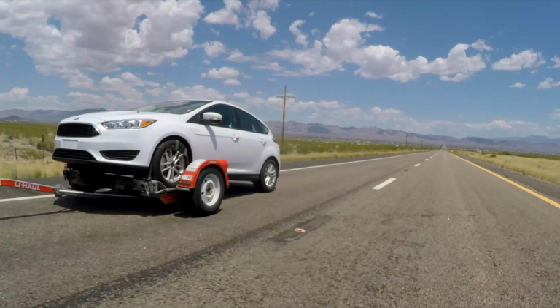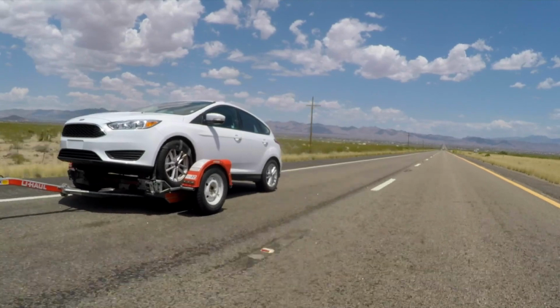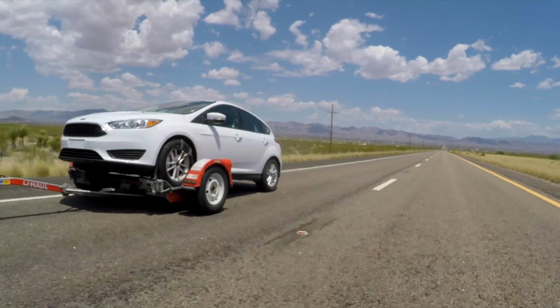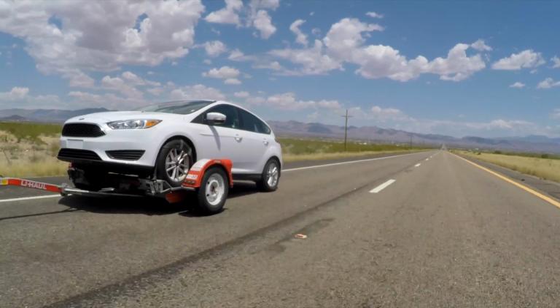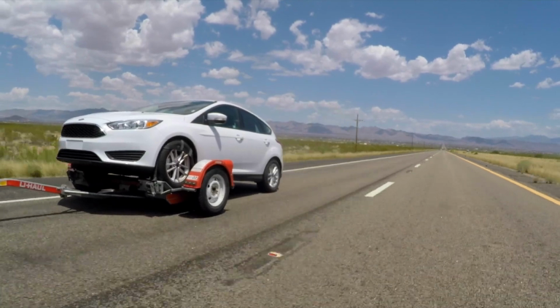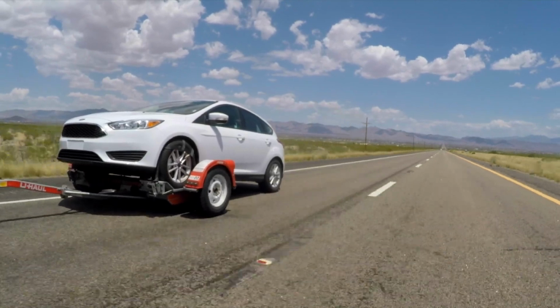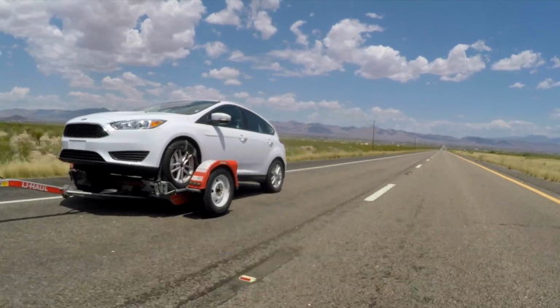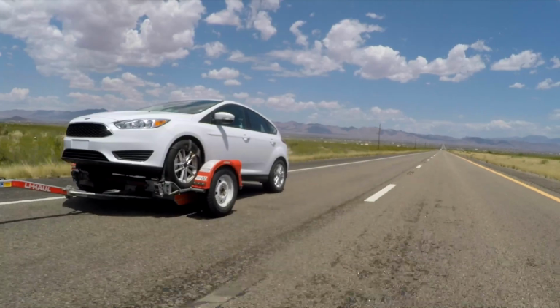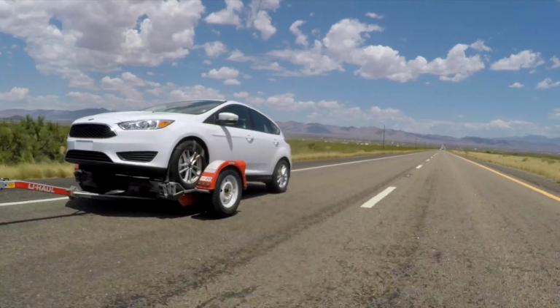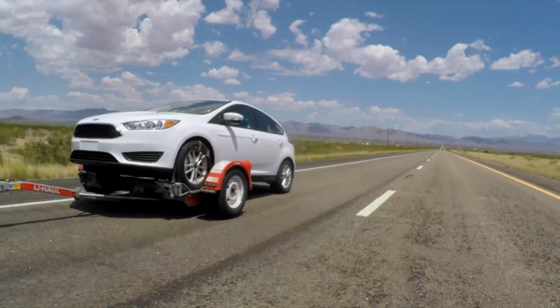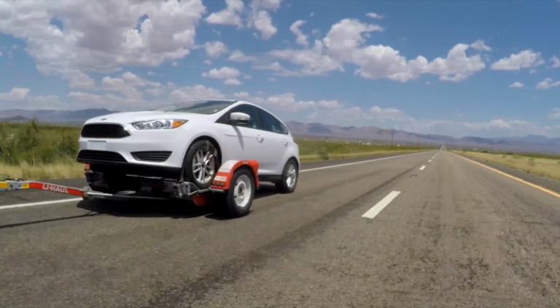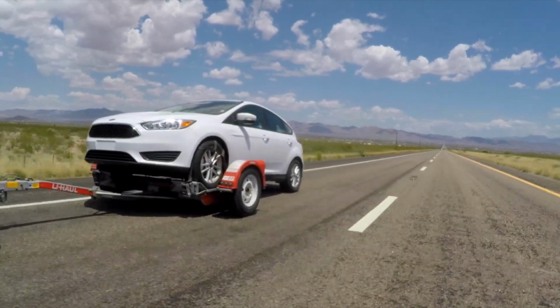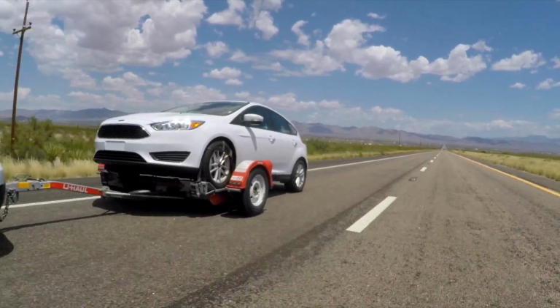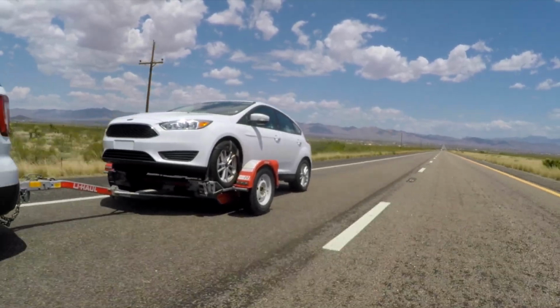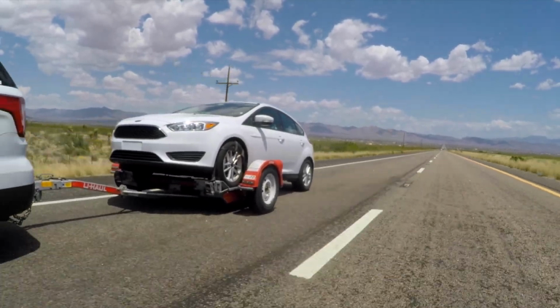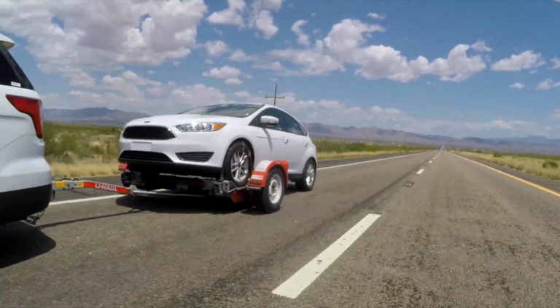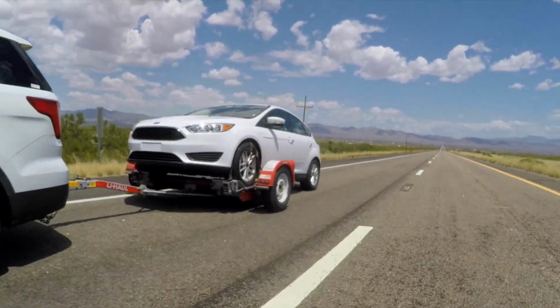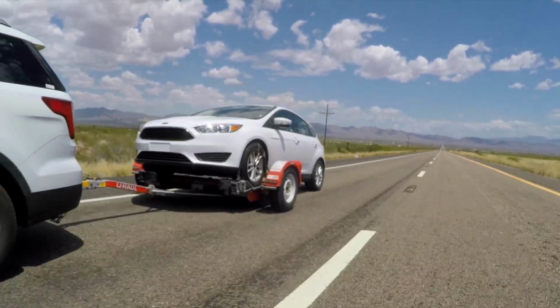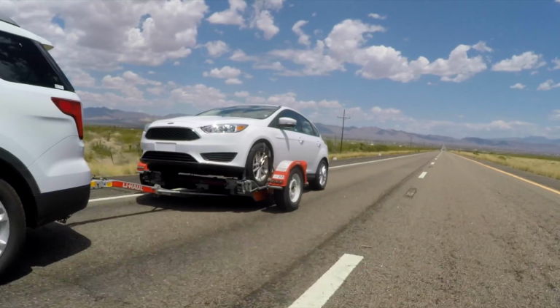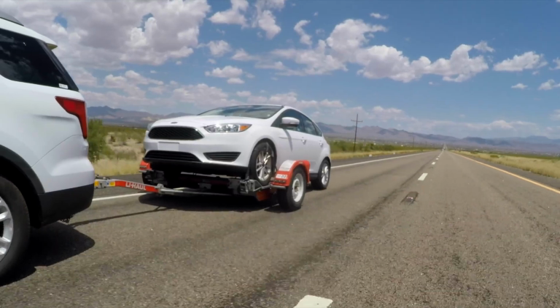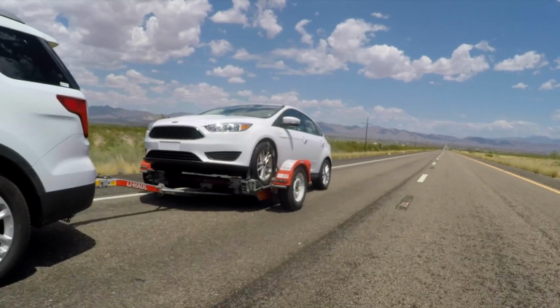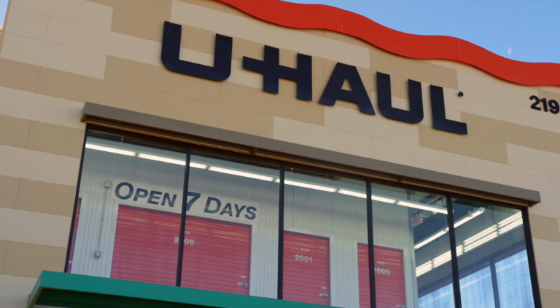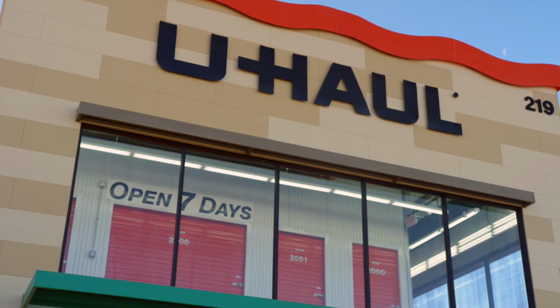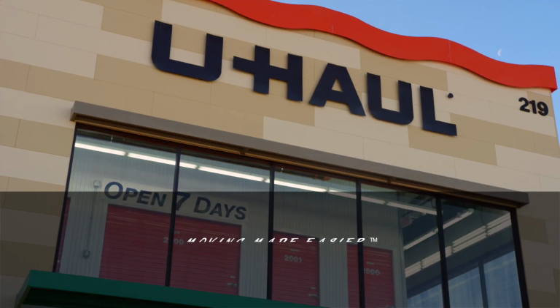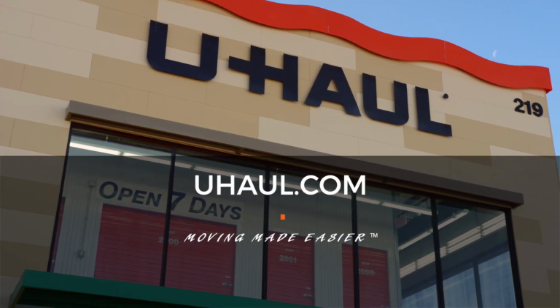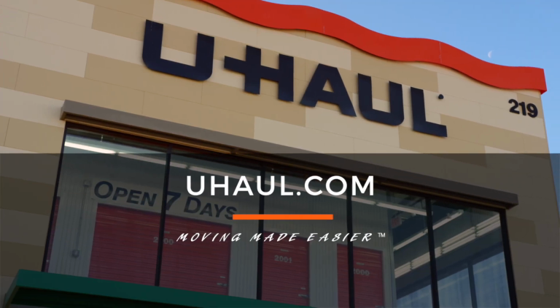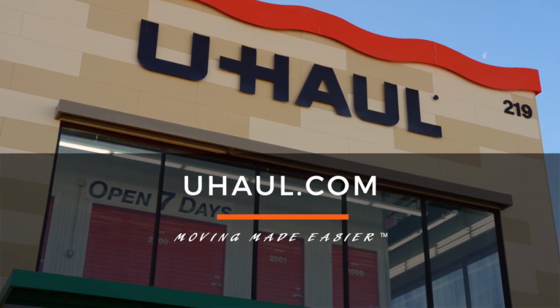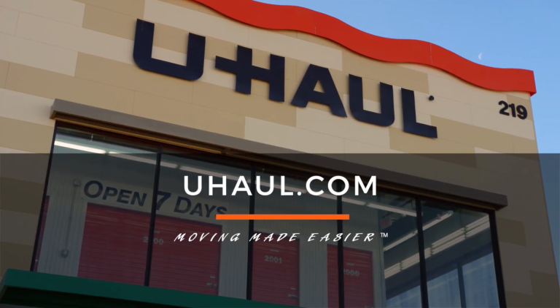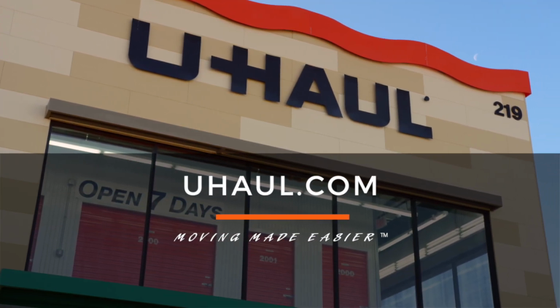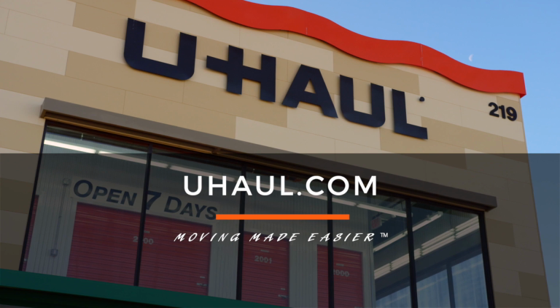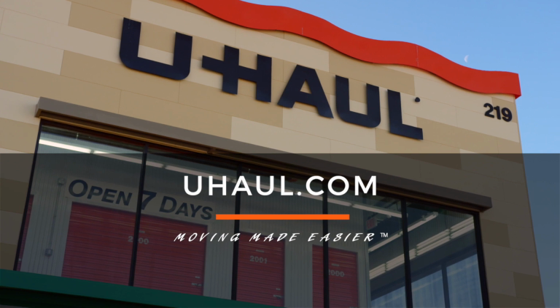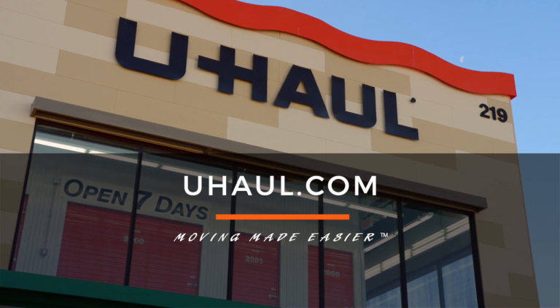Recheck the tire straps and all hookup connections after the first five miles, again after 50 miles, and thereafter at all stops during your travels. For more information, you can visit your closest U-Haul store or U-Haul.com.